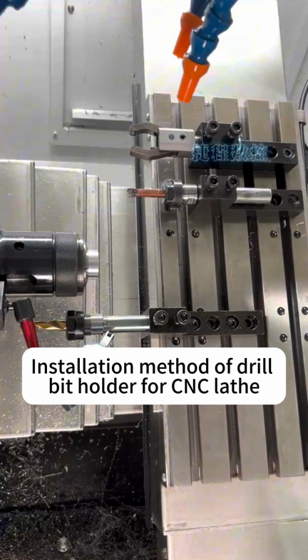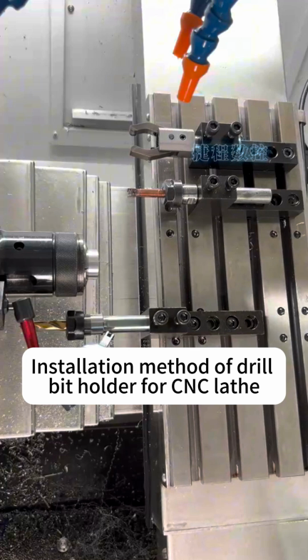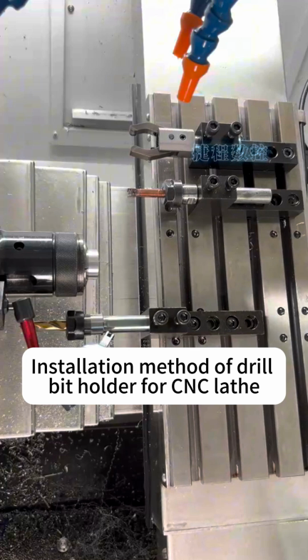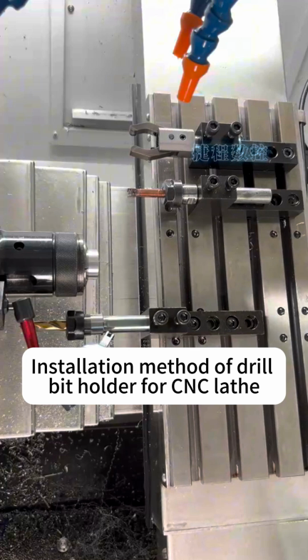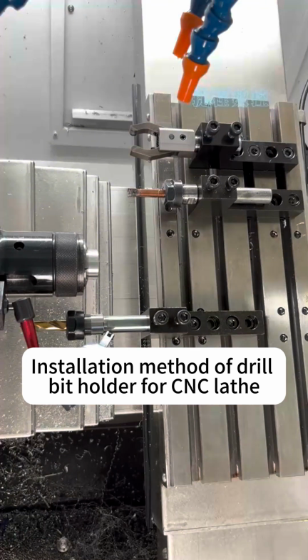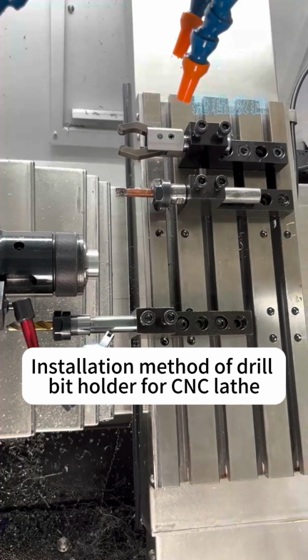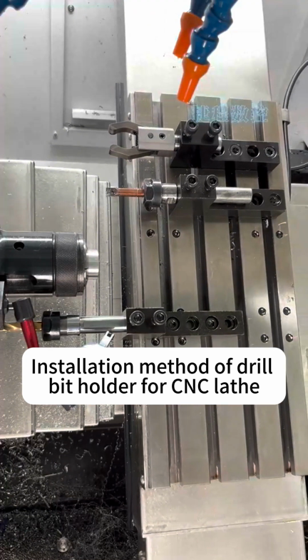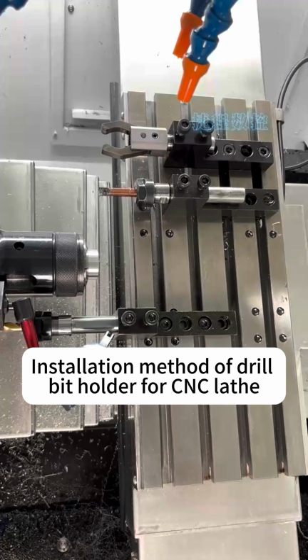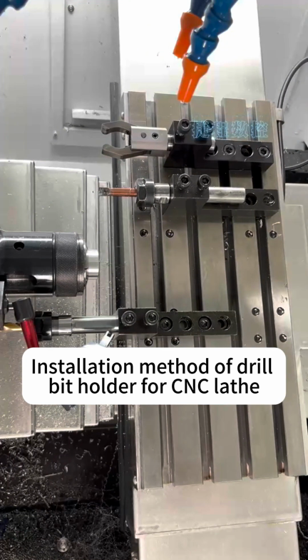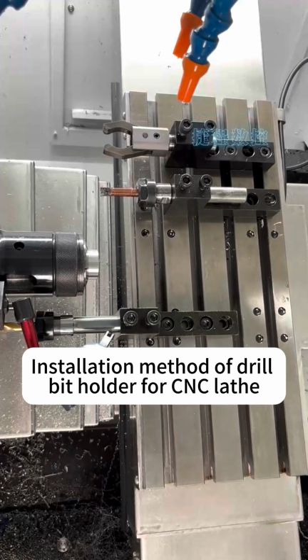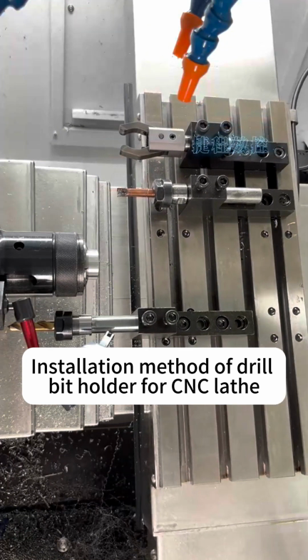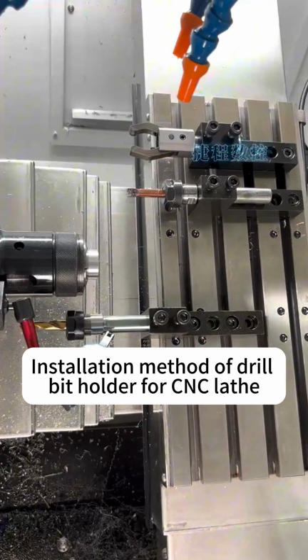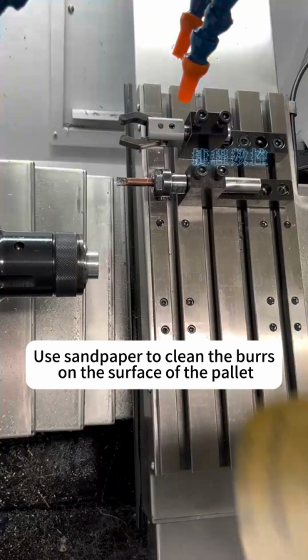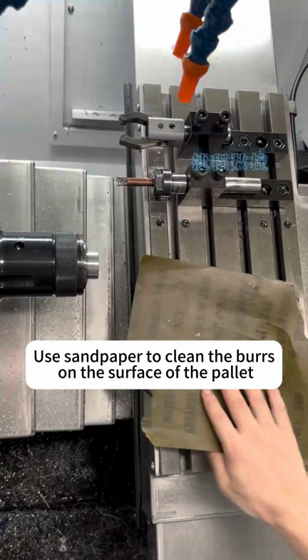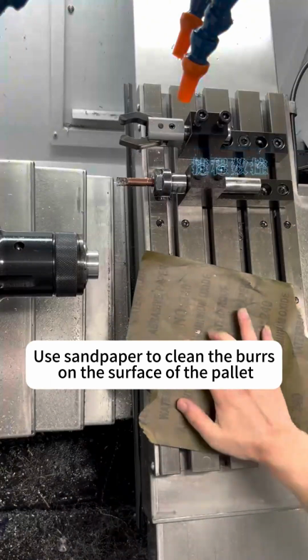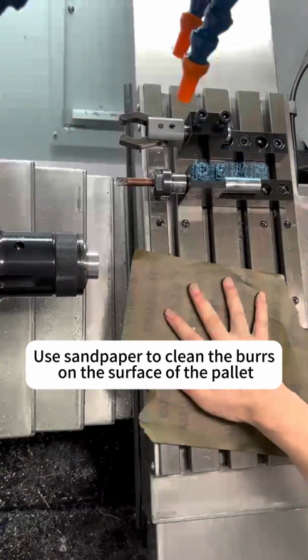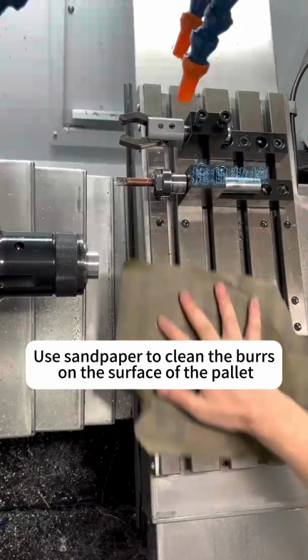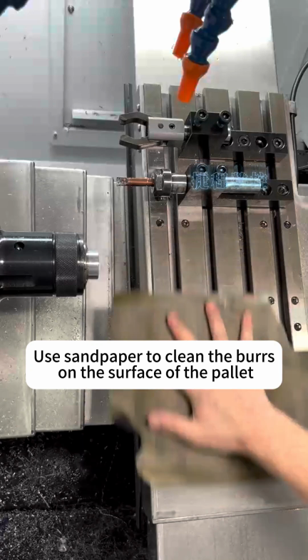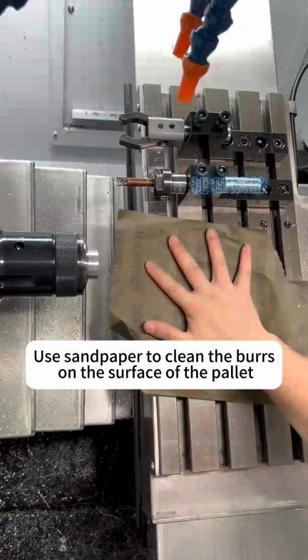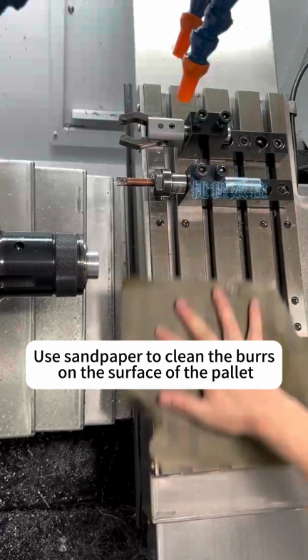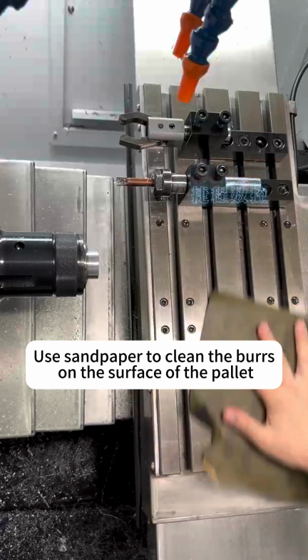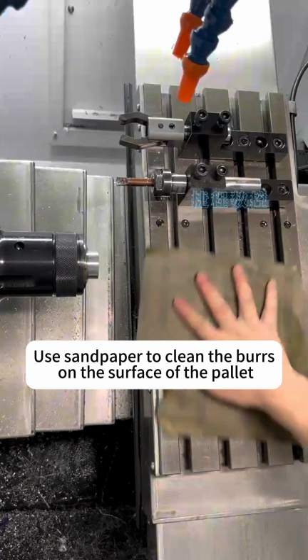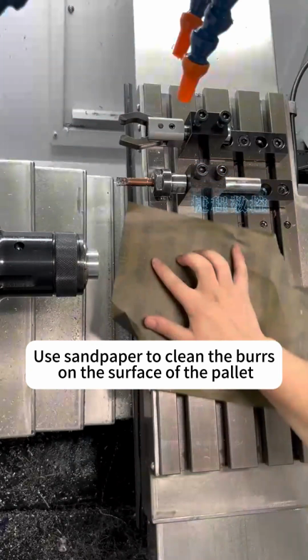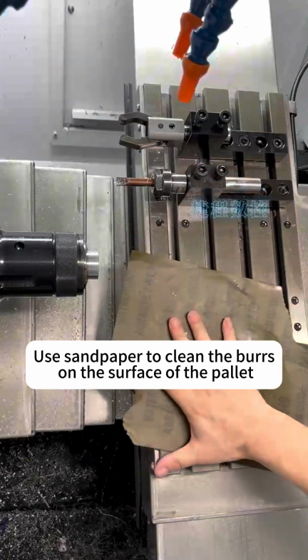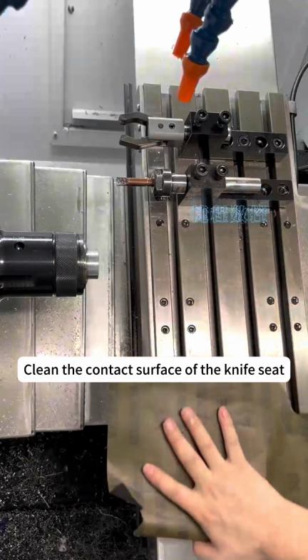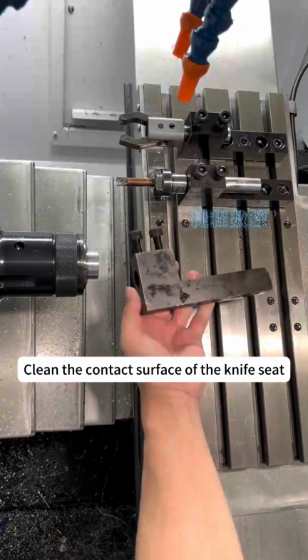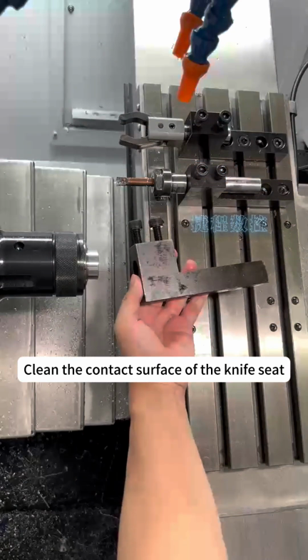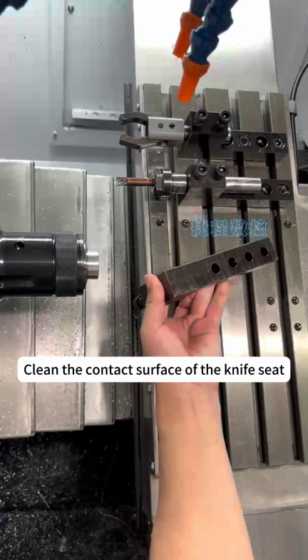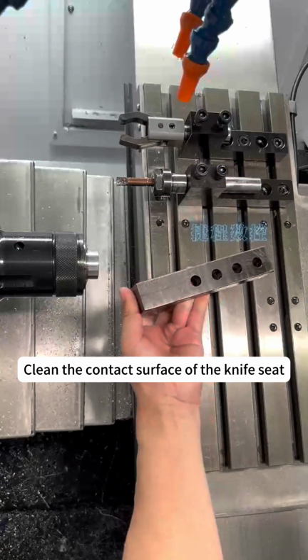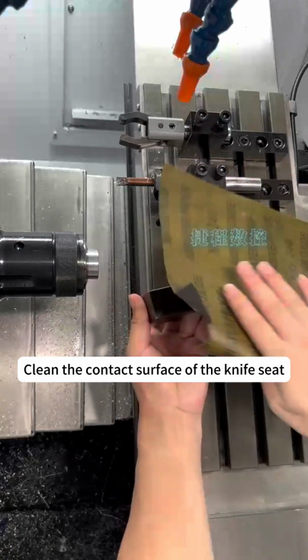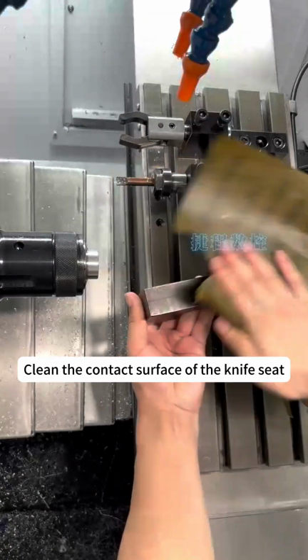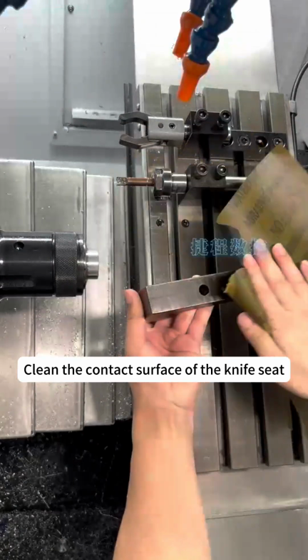Installation method of drill bit holder for CNC lathe. Use sandpaper to clean the burrs on the surface of the pellet, and clean the contact surface of the knife seat.